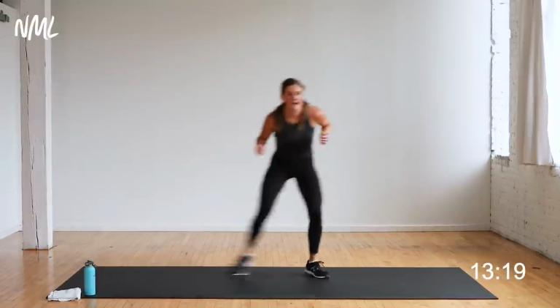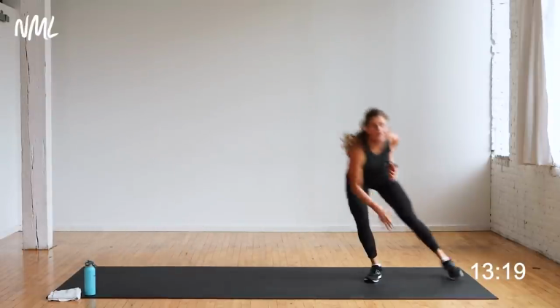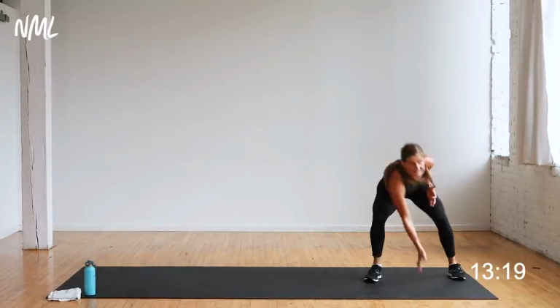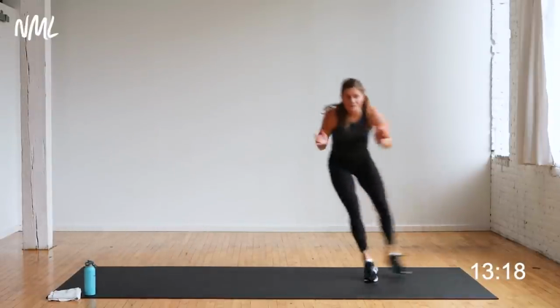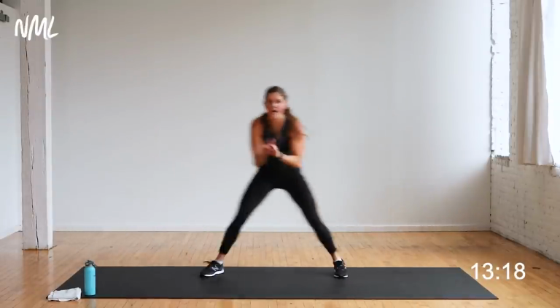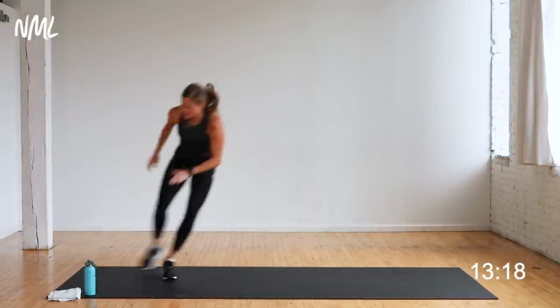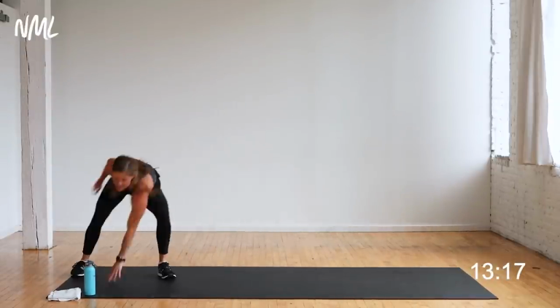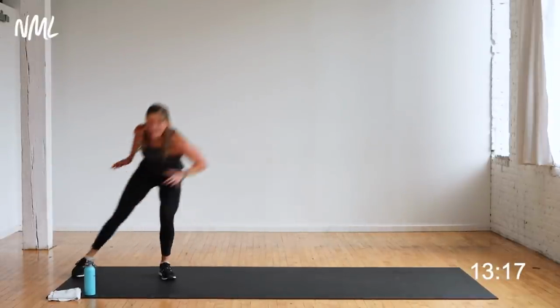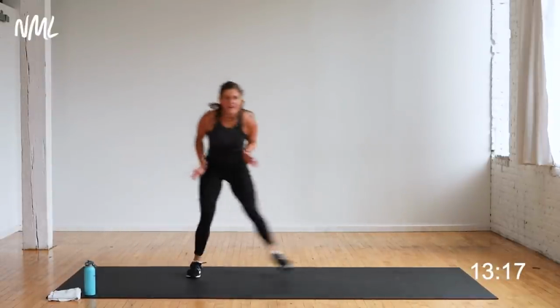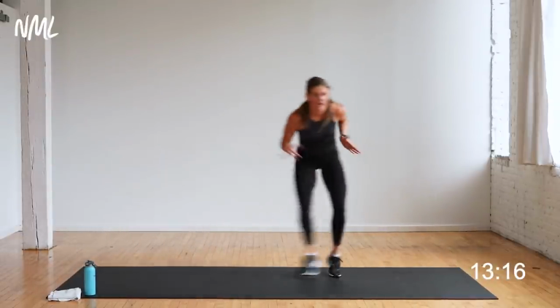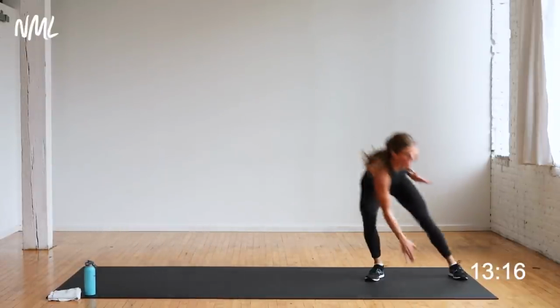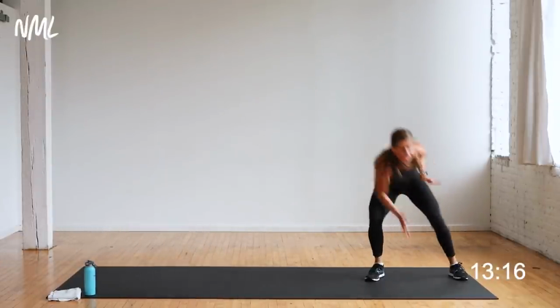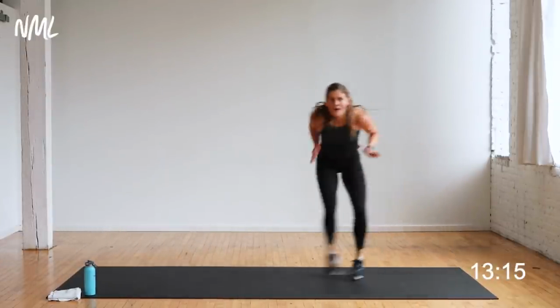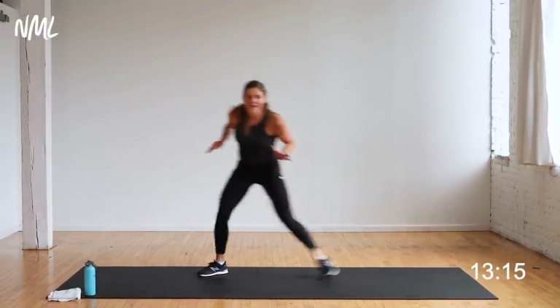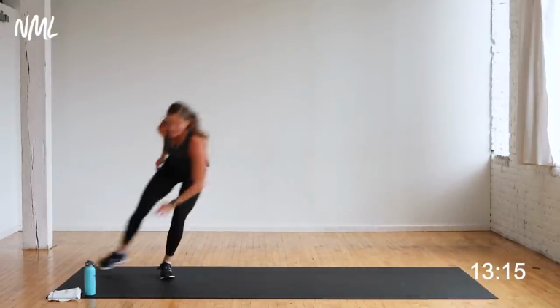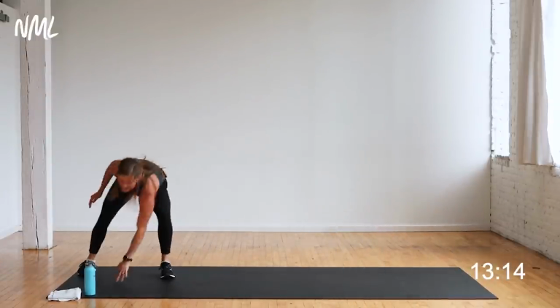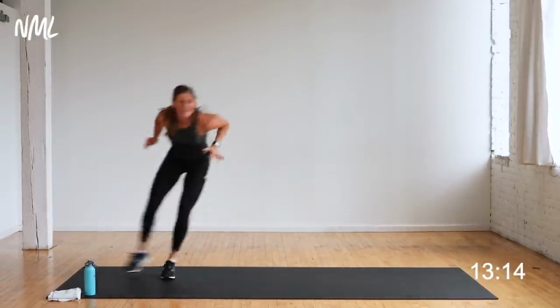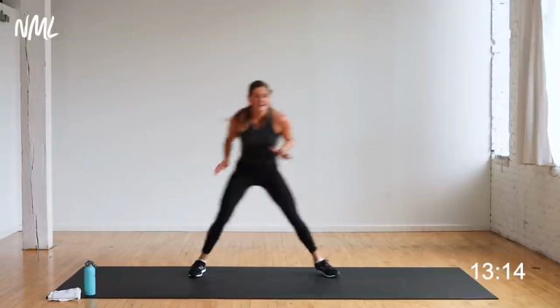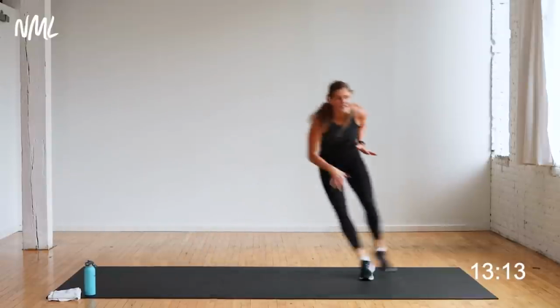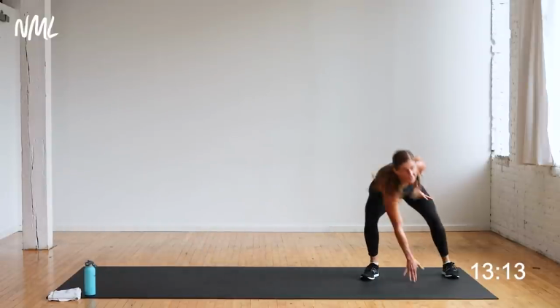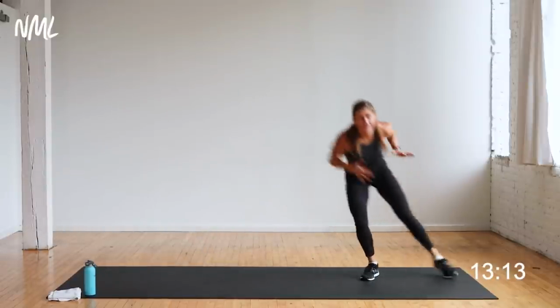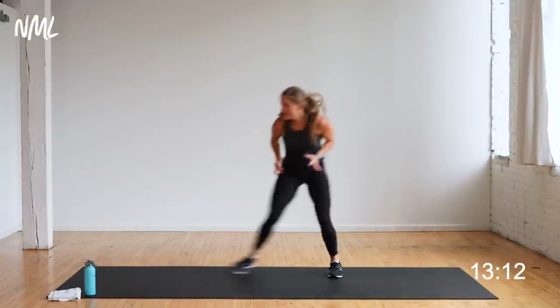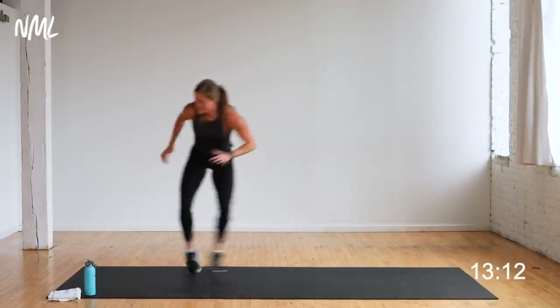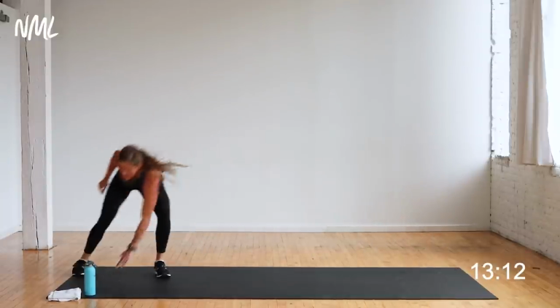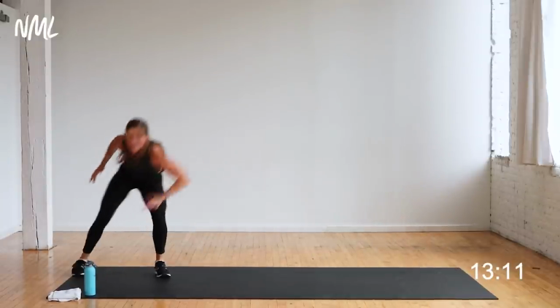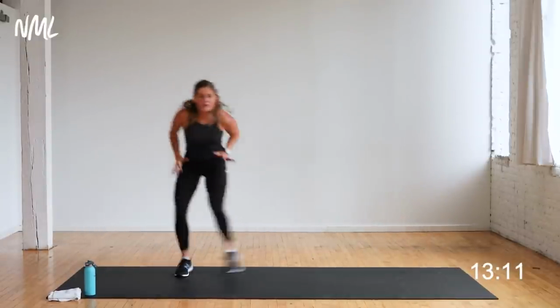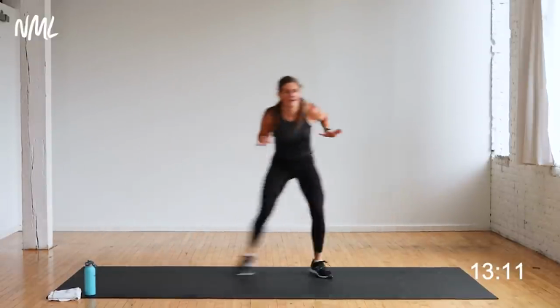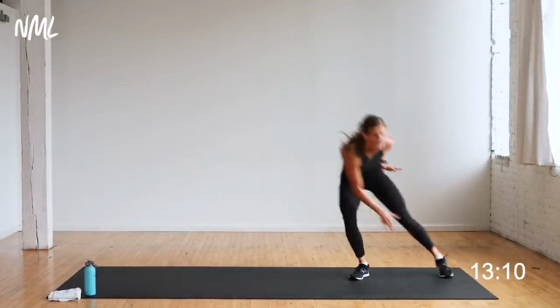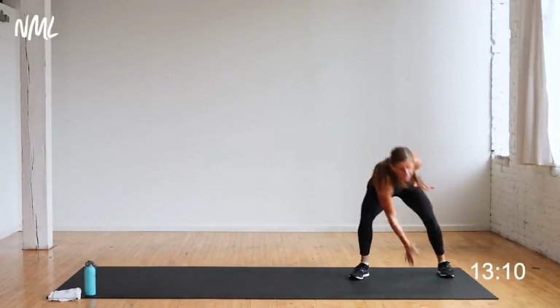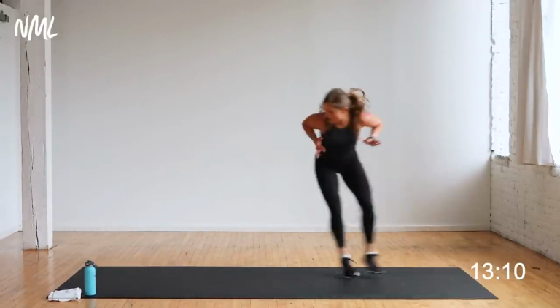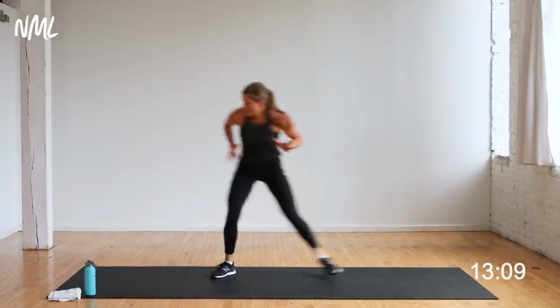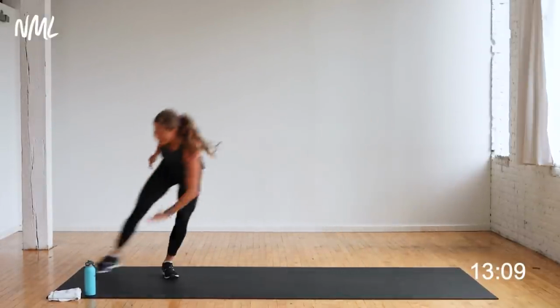Ten seconds — what do you got for me? Finish, finish, finish strong — you're in it. Hand it together for five, four, three, two, one. Walk it up — 20 seconds to recover, then you're right back in.